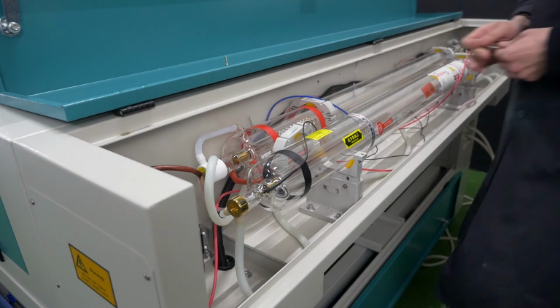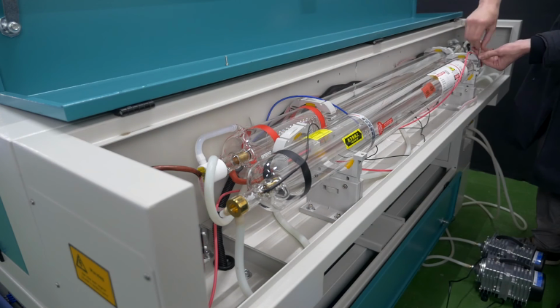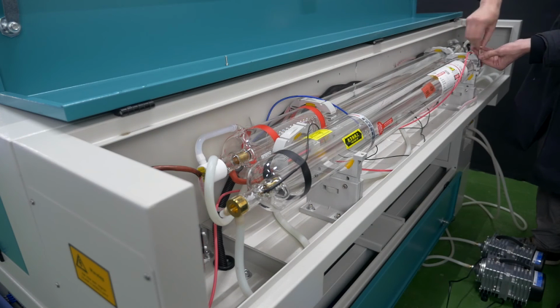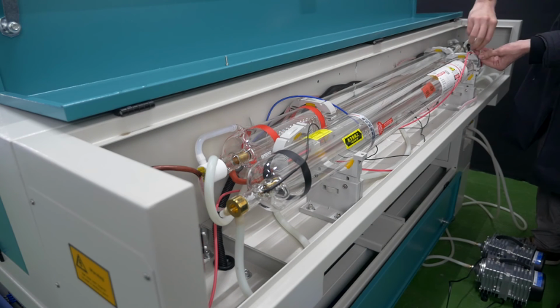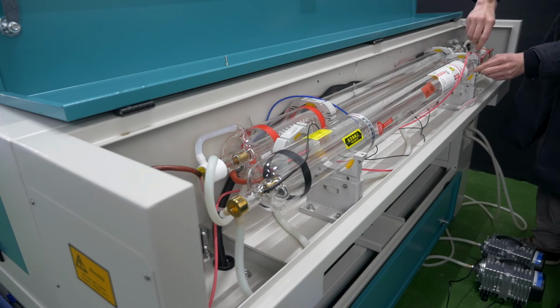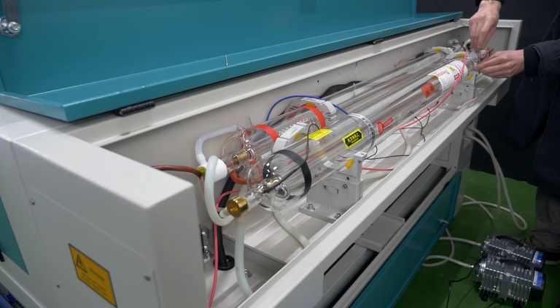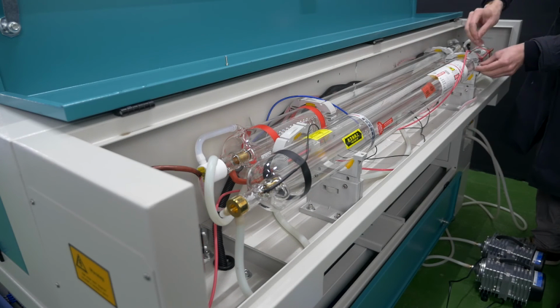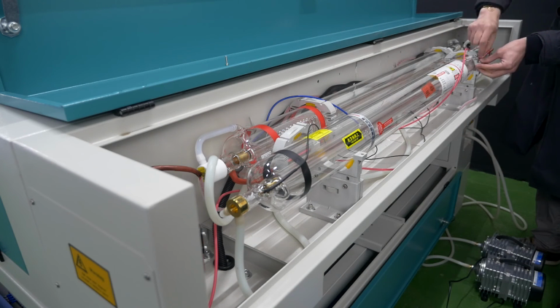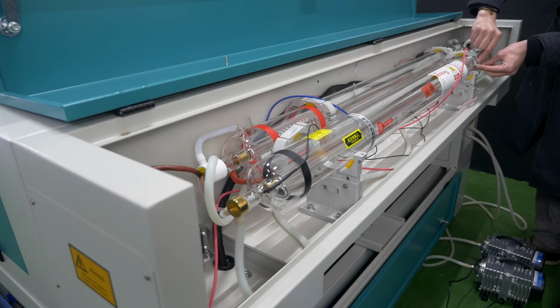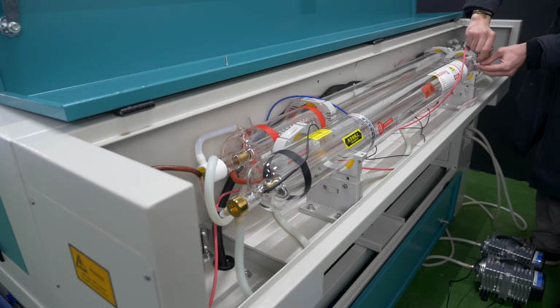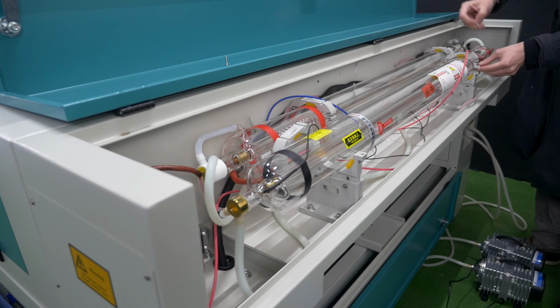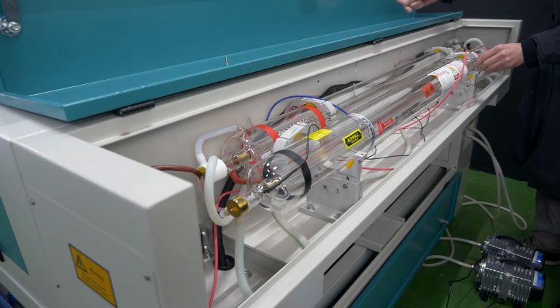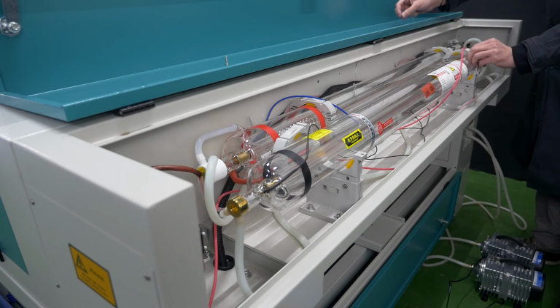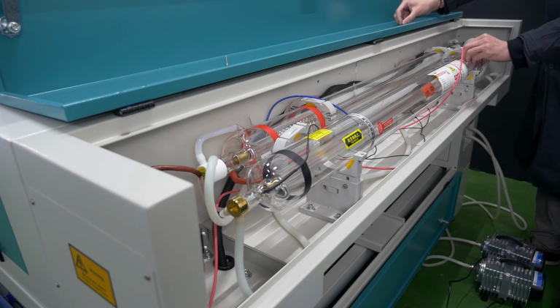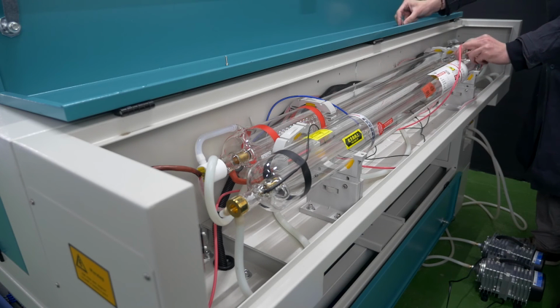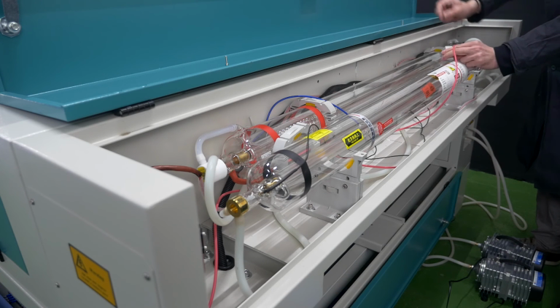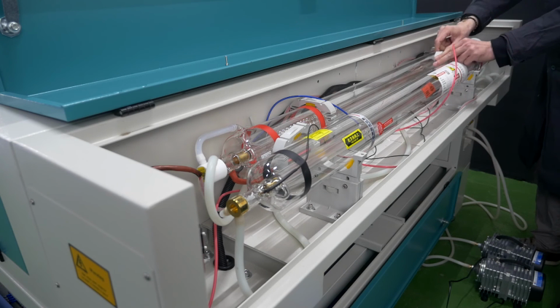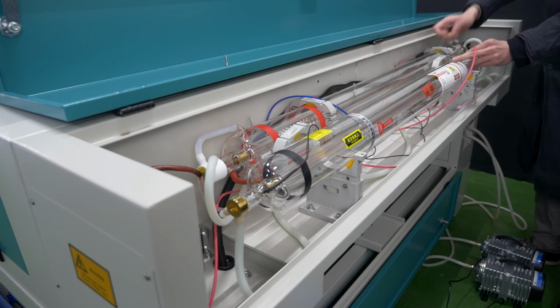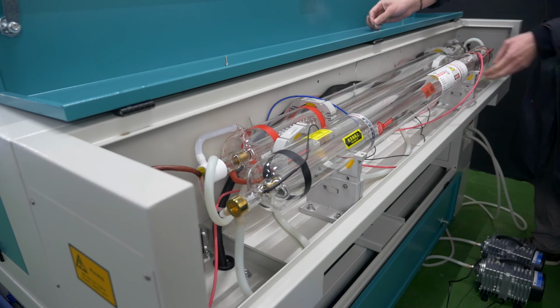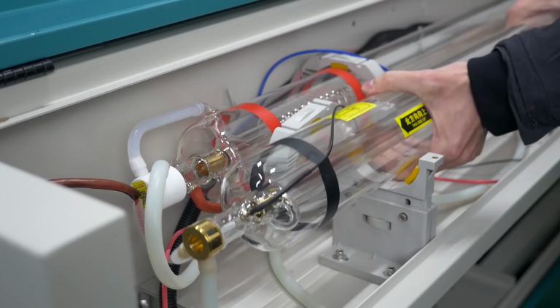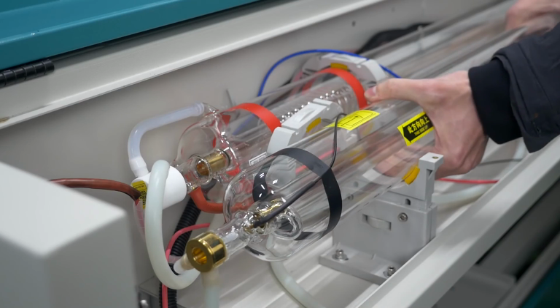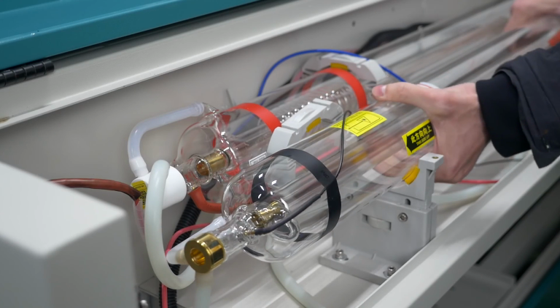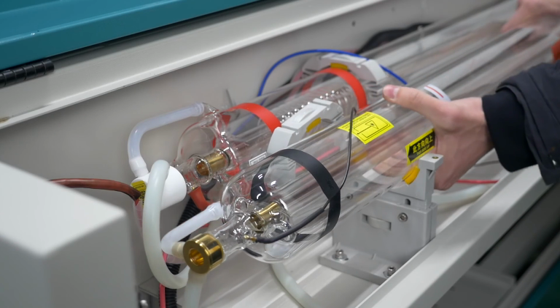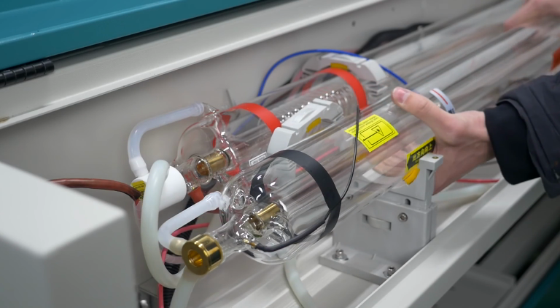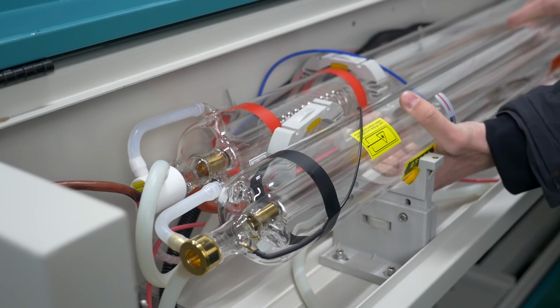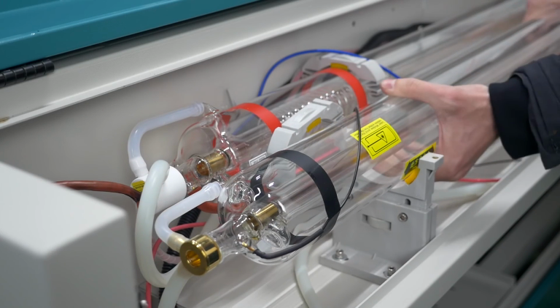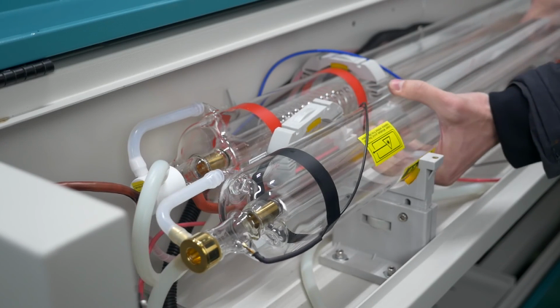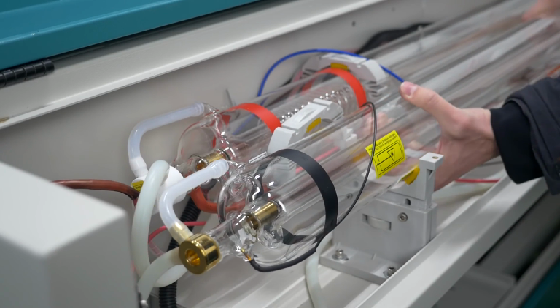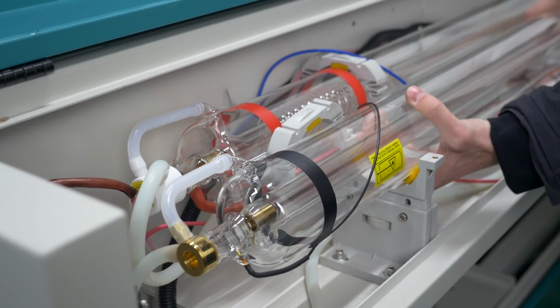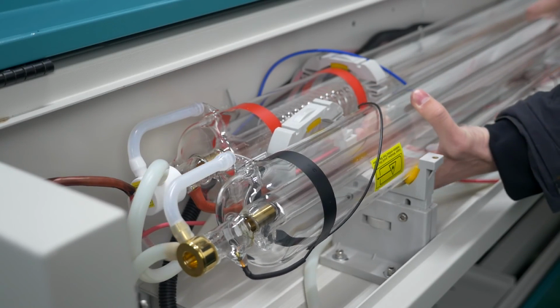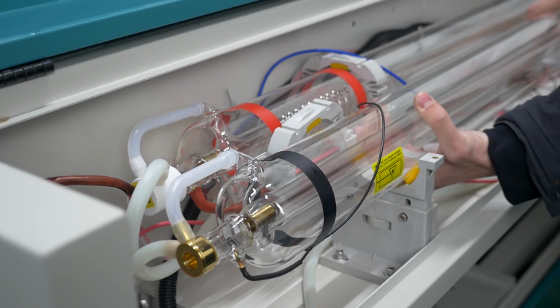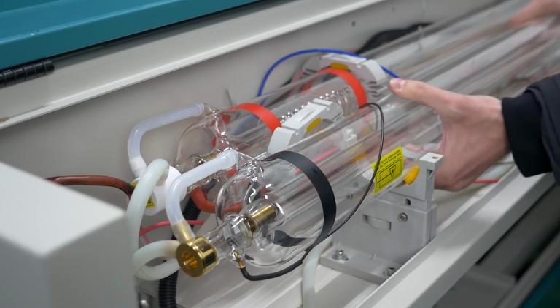Unscrew the top part of the laser tube fastening. Rotate the laser tube around its axis so that the water outlet fitting faces upwards and at a slight inclination of 10 to 30 degrees. Secure the laser tube in the mountings.